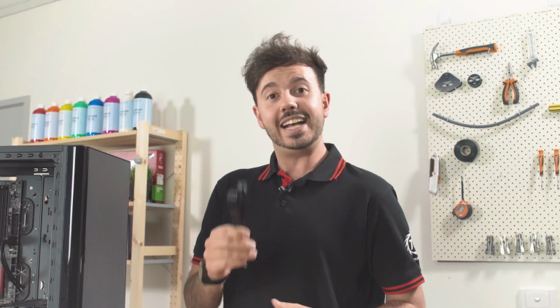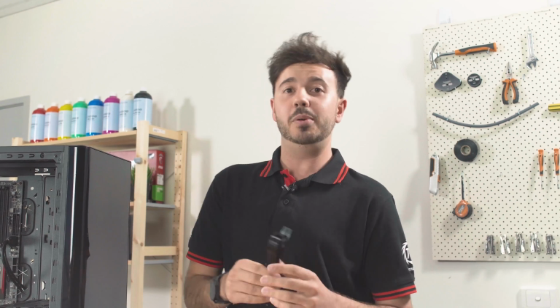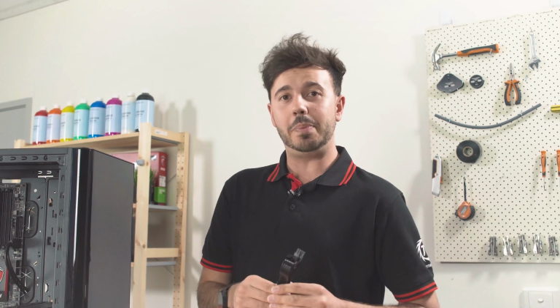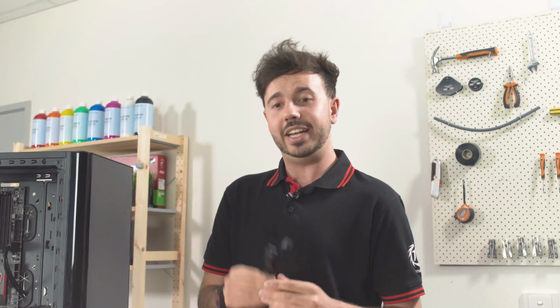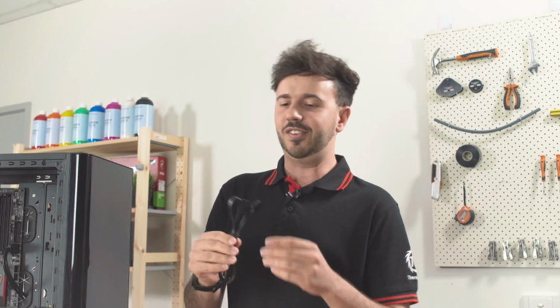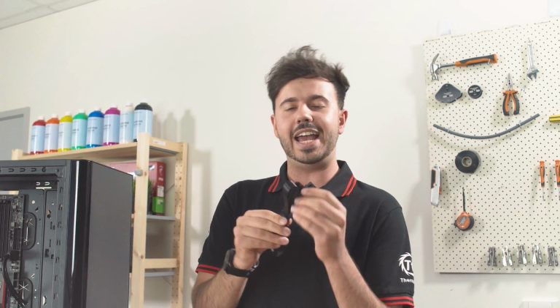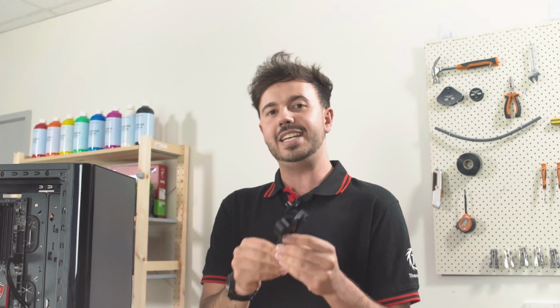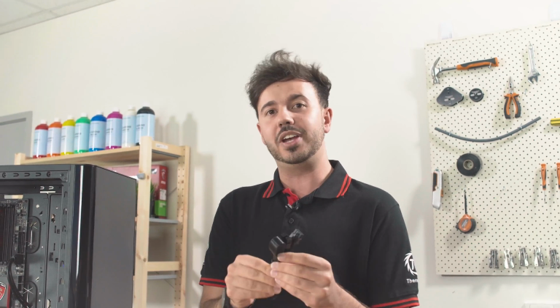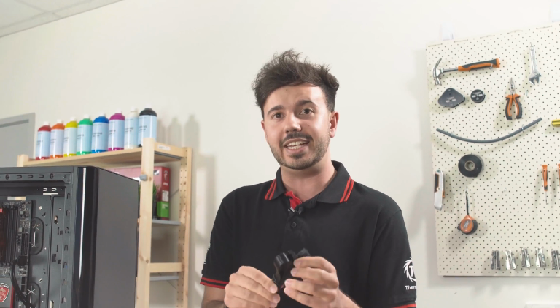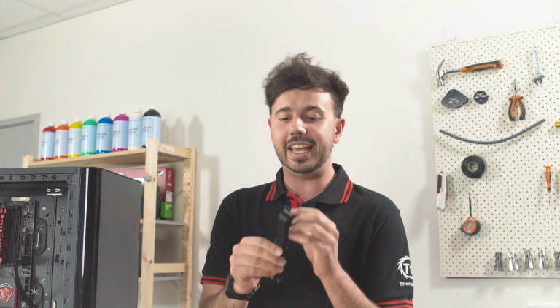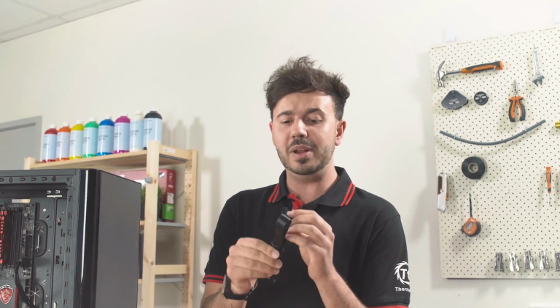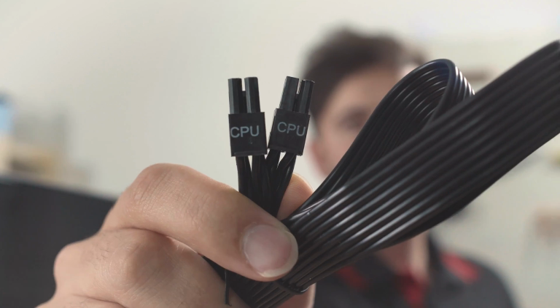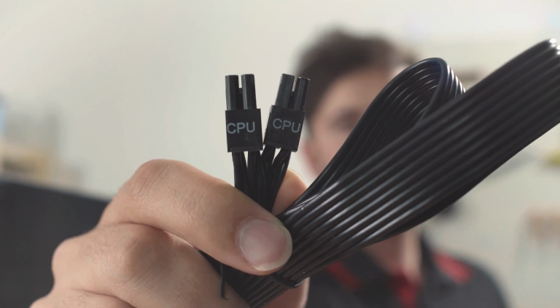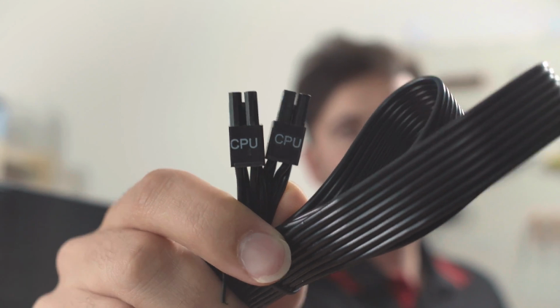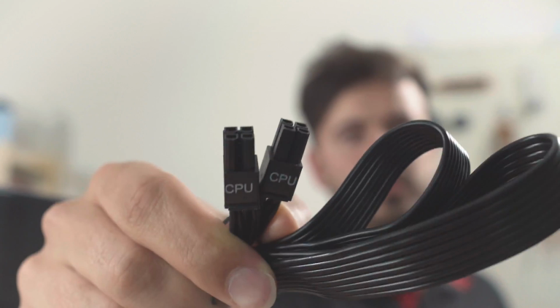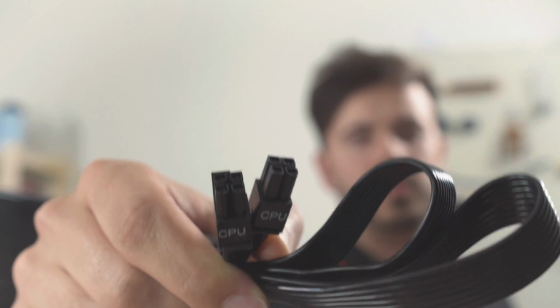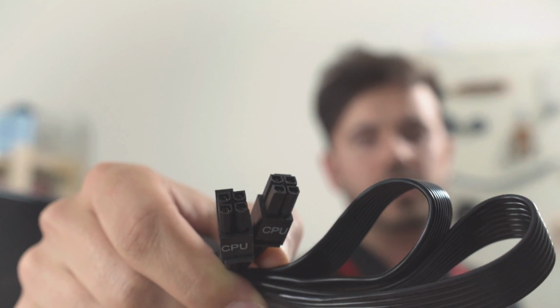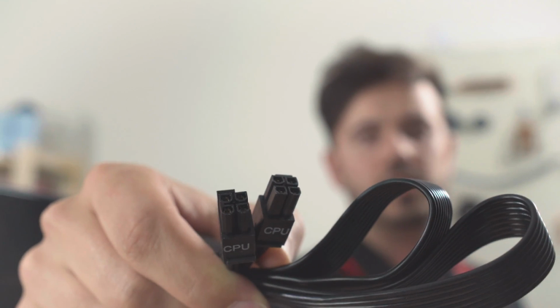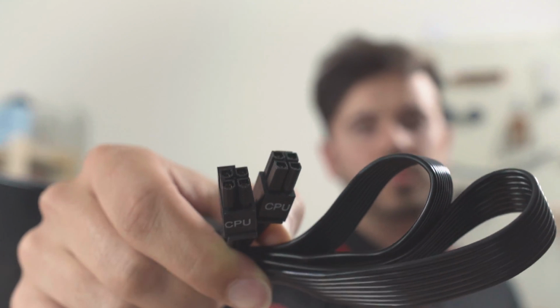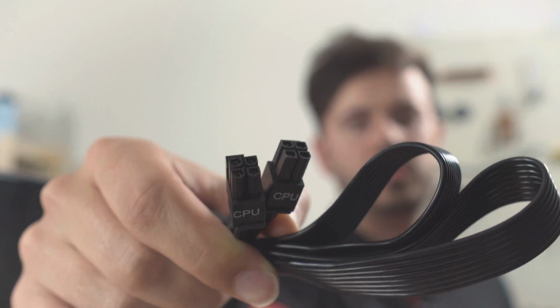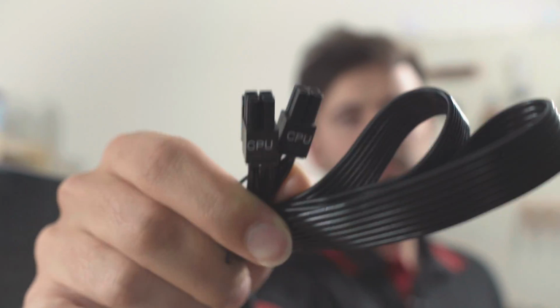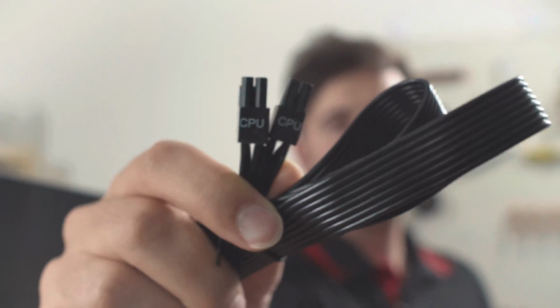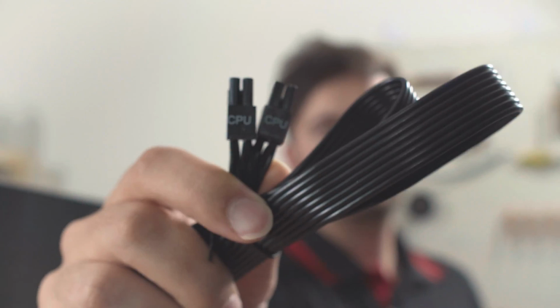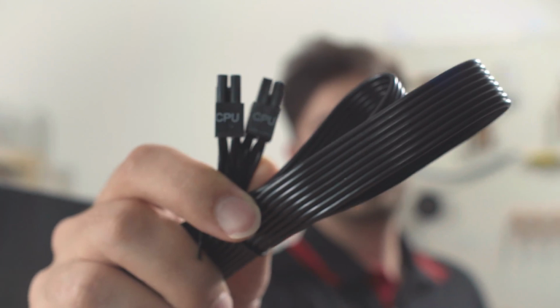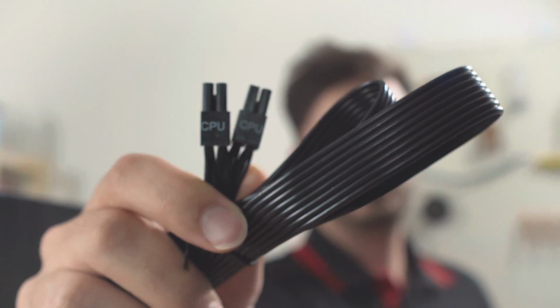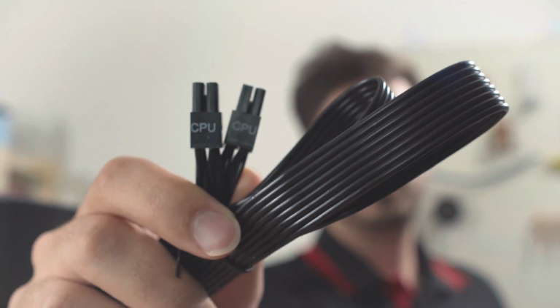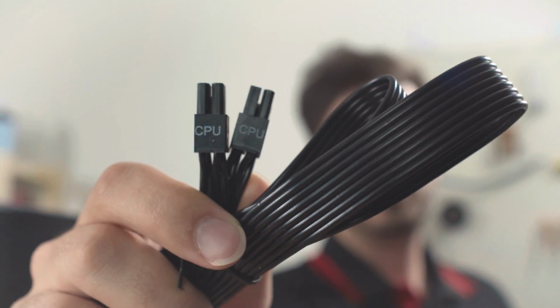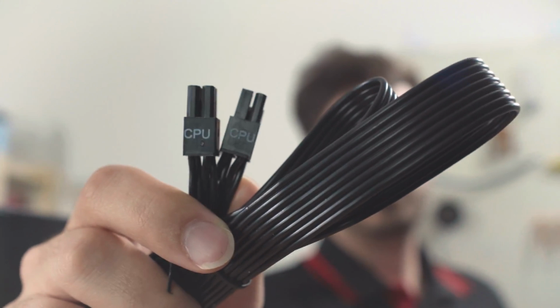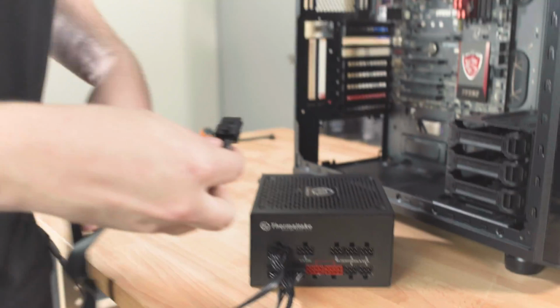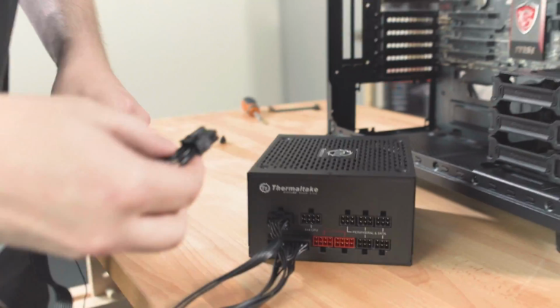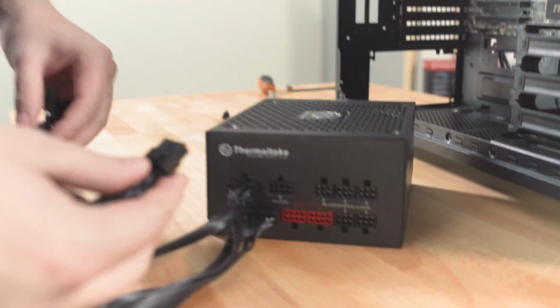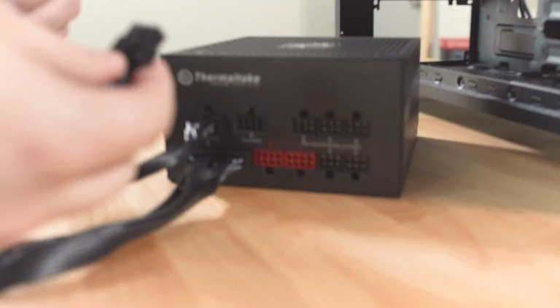Next up is our CPU connector. They come in flavors of either four pins or eight pins, depending on your motherboard. We're definitely going to want a CPU in our build, so without further ado, let's pop her in.